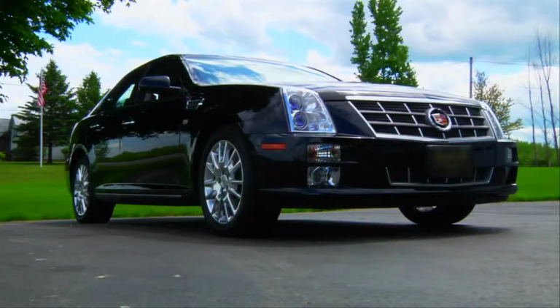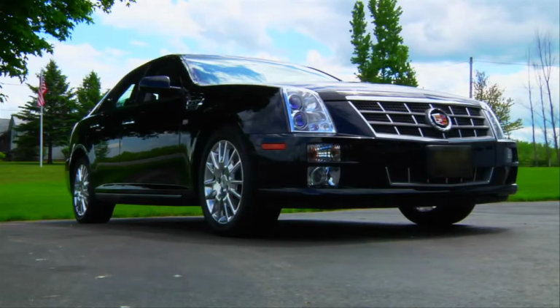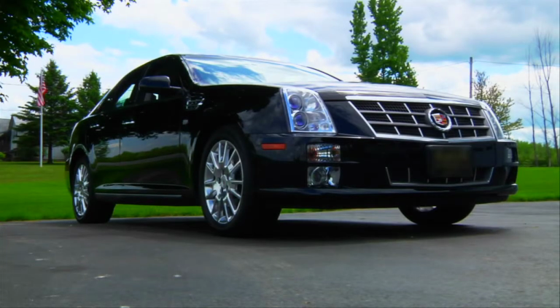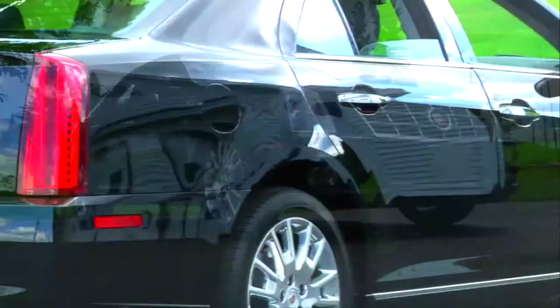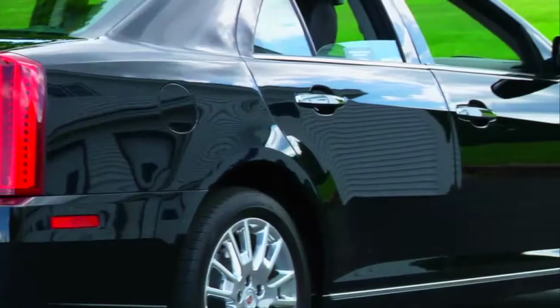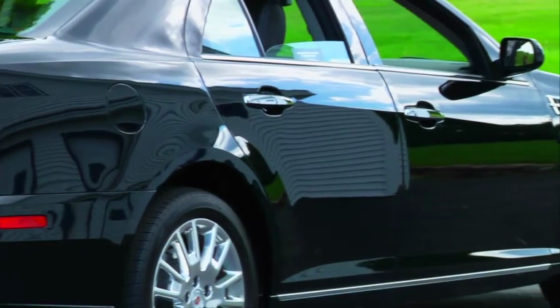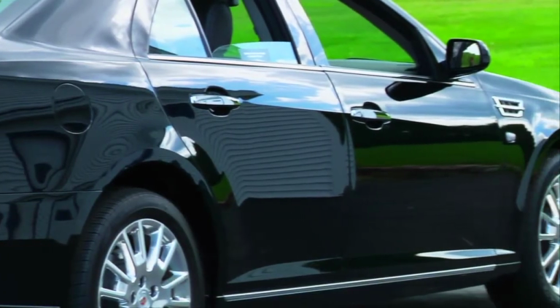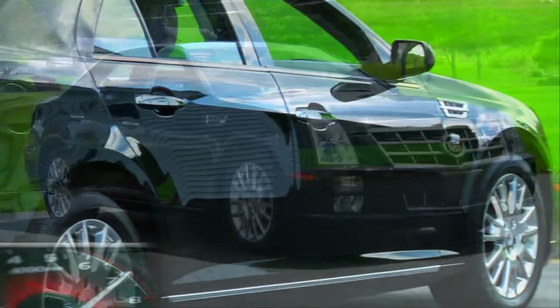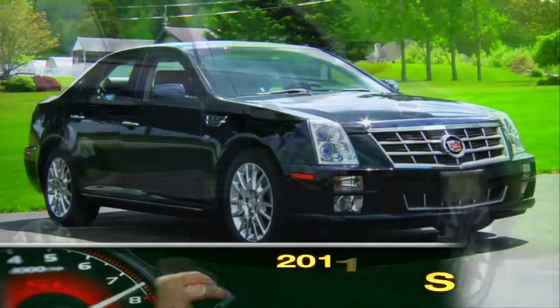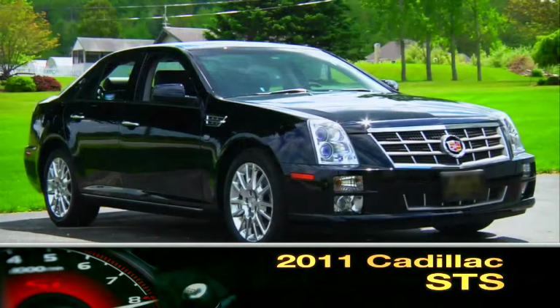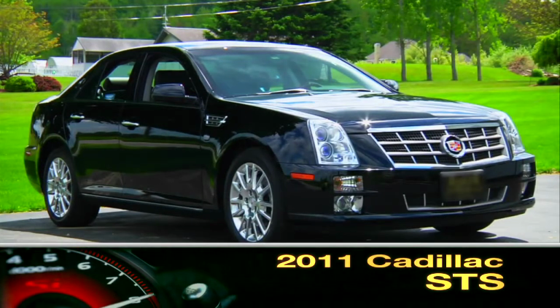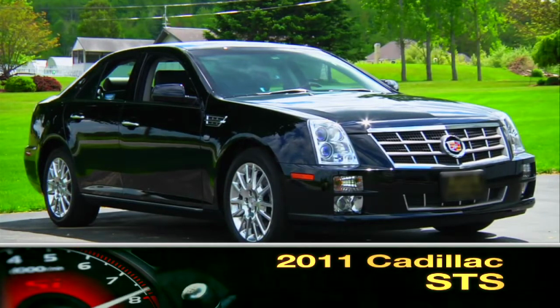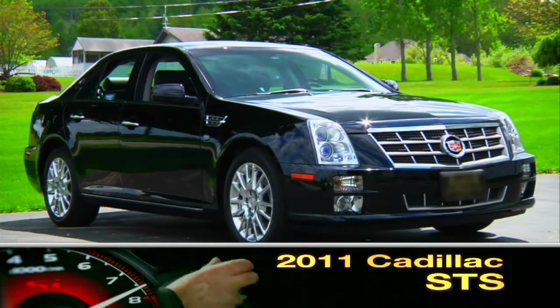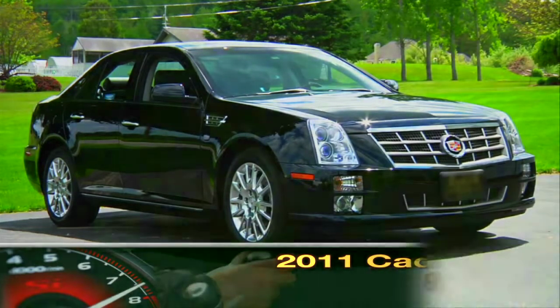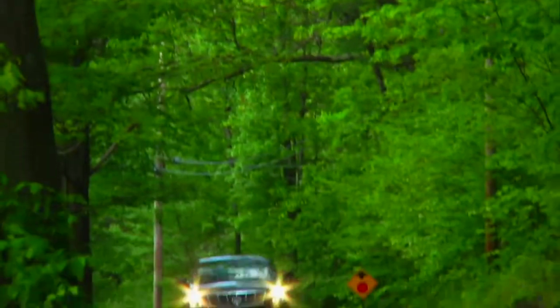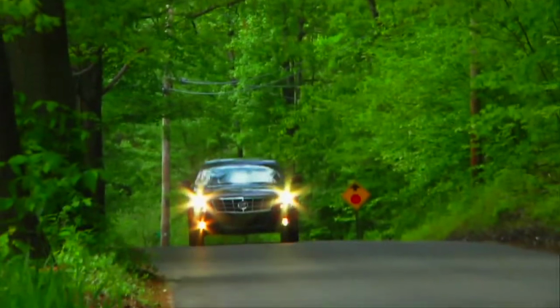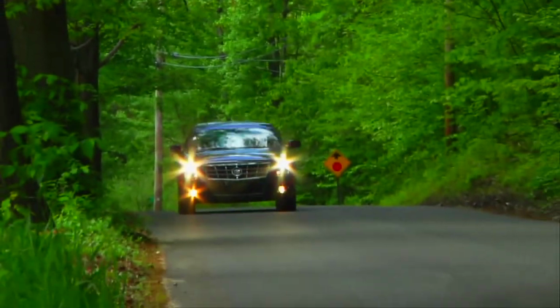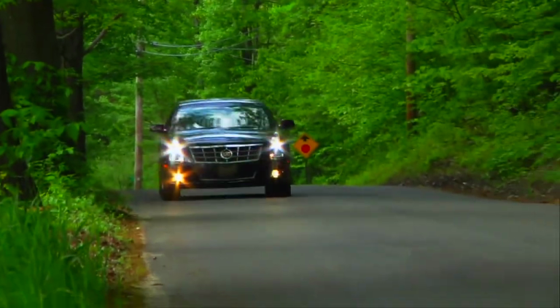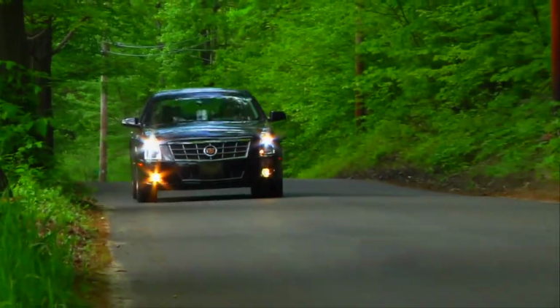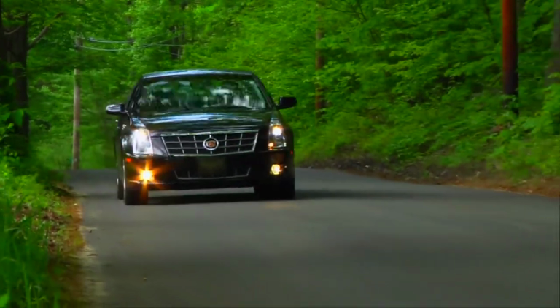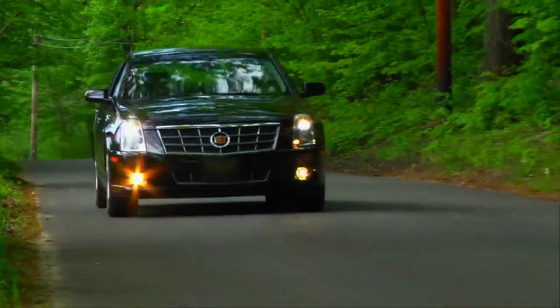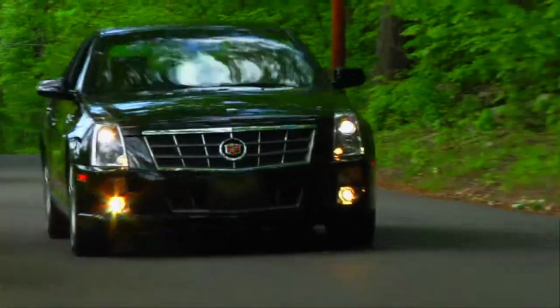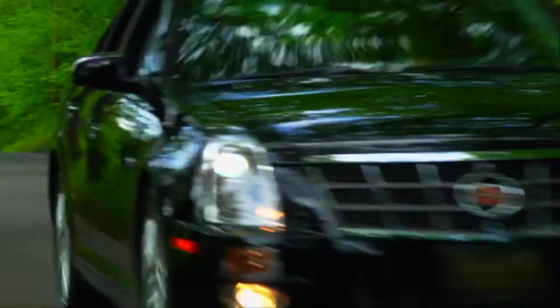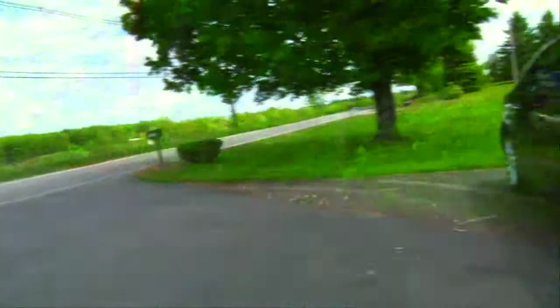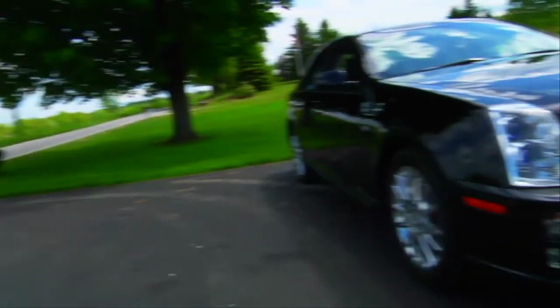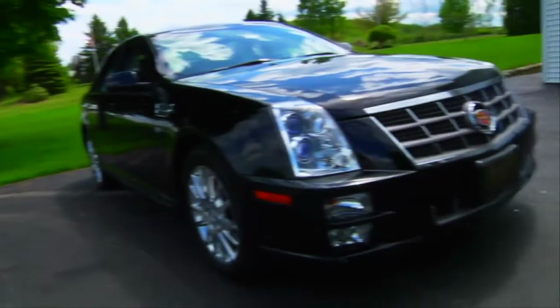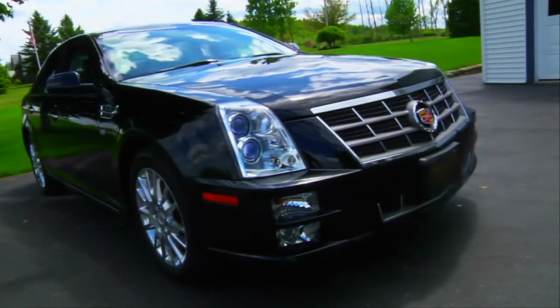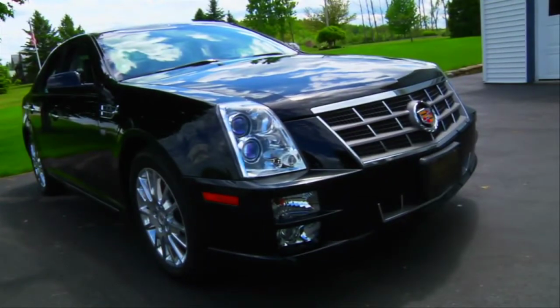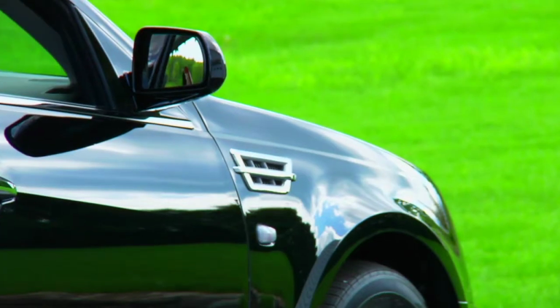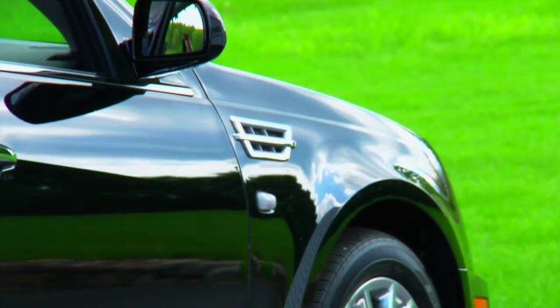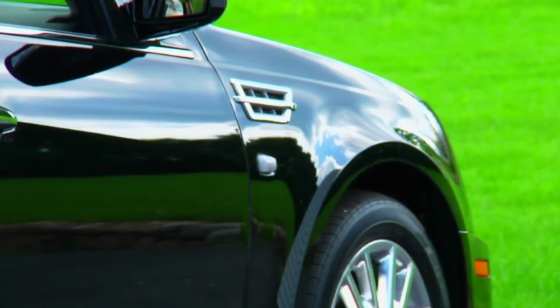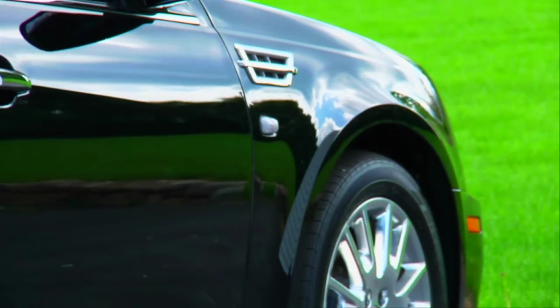Comfort, styling and strong performance together define the 2011 Cadillac STS. With sports car DNA in Cadillac style, this sophisticated five passenger luxury sedan is an honest contender on the track to motoring perfection.